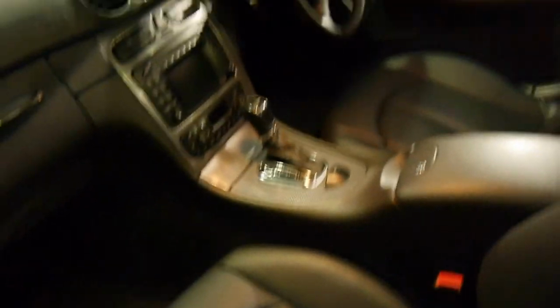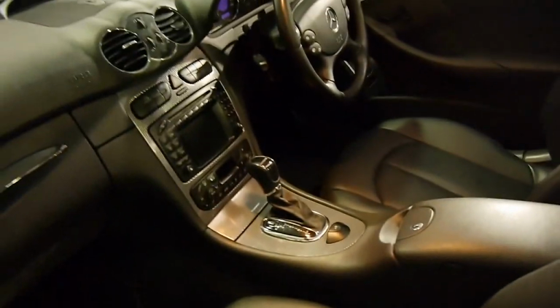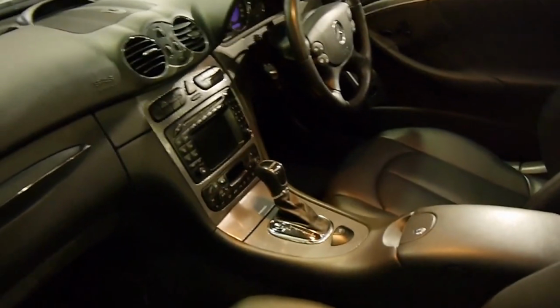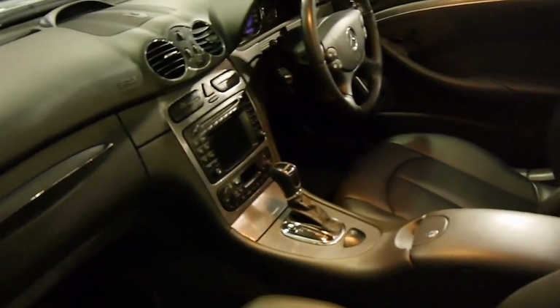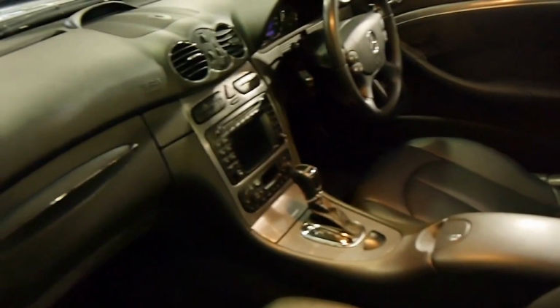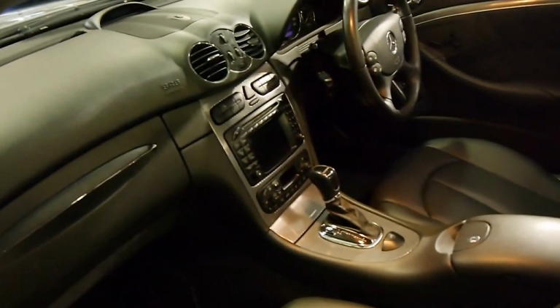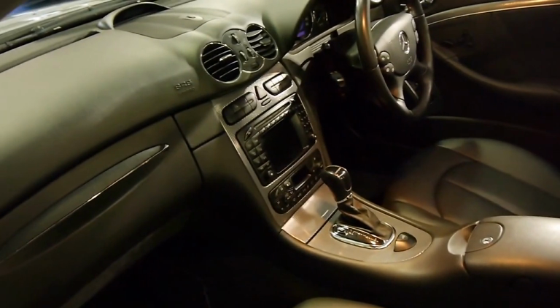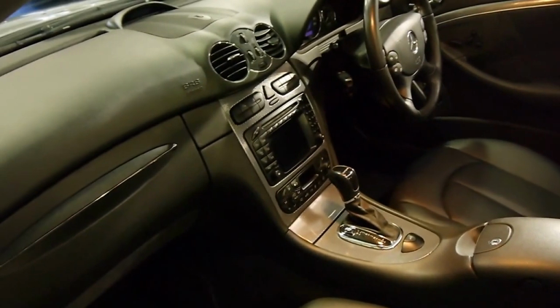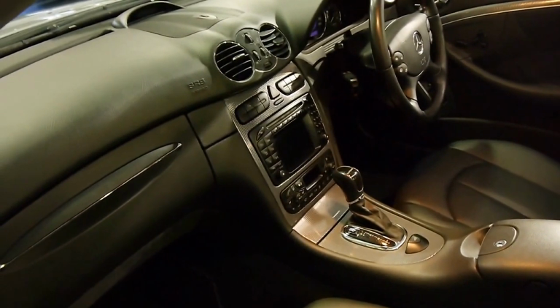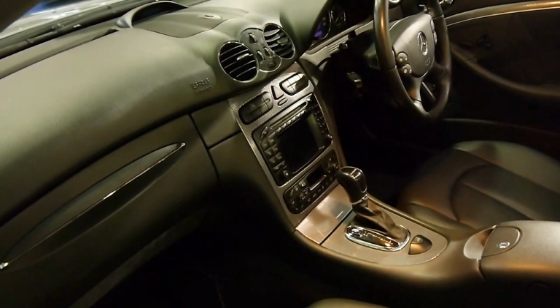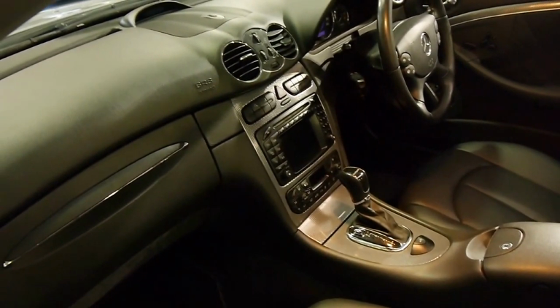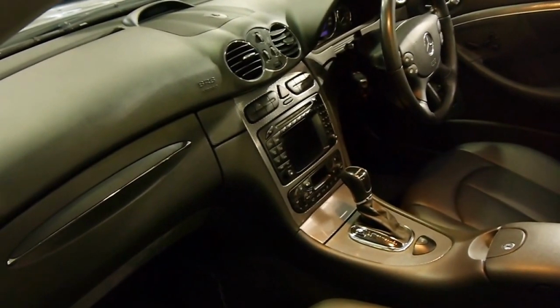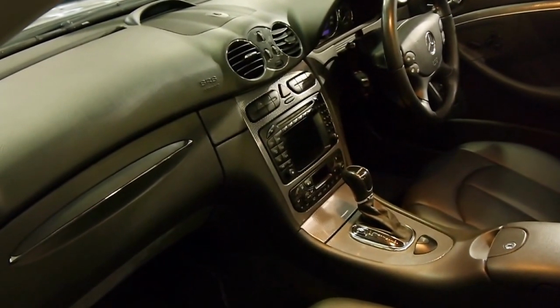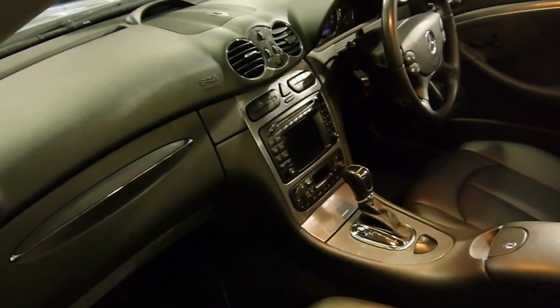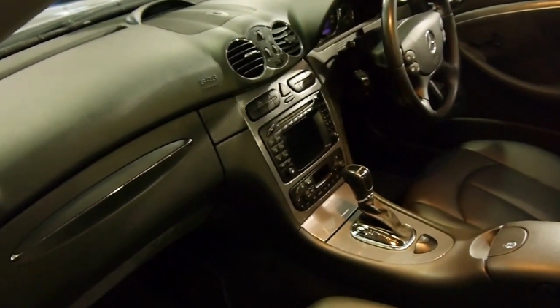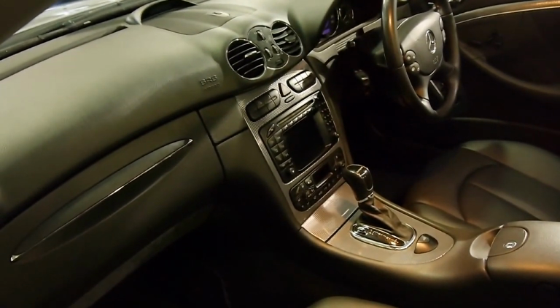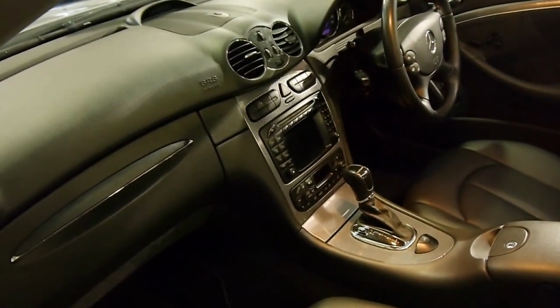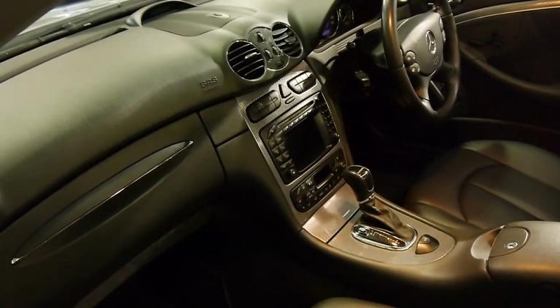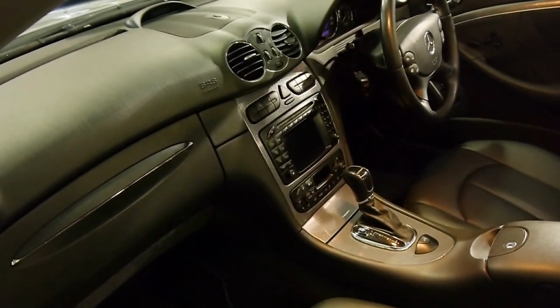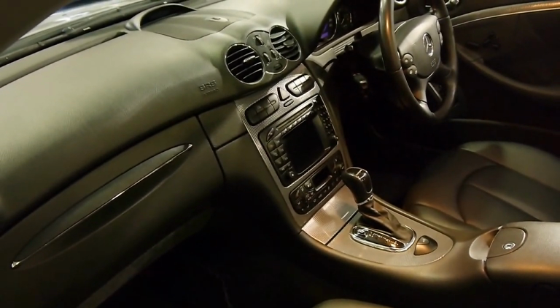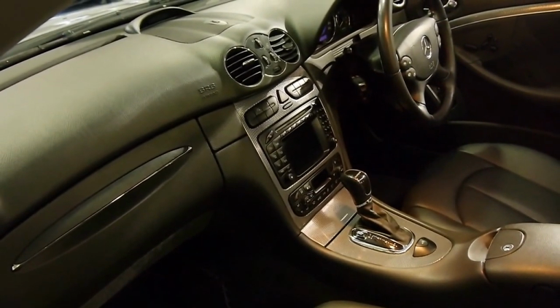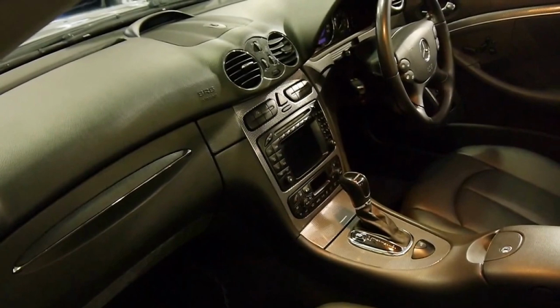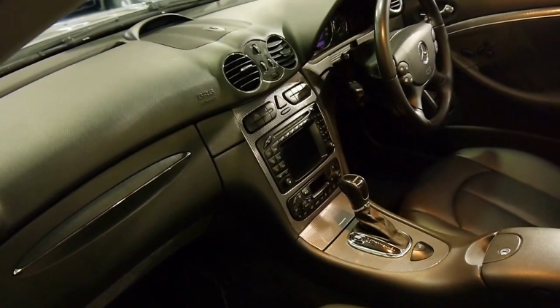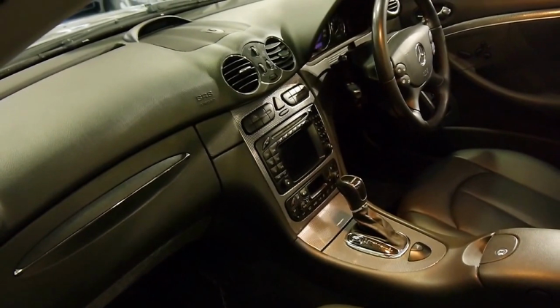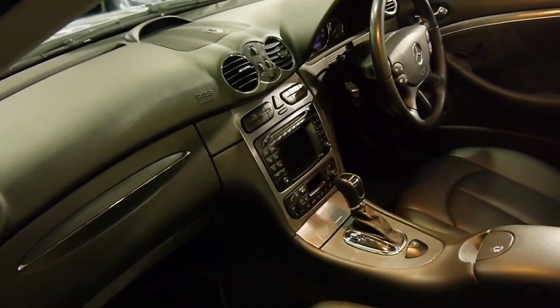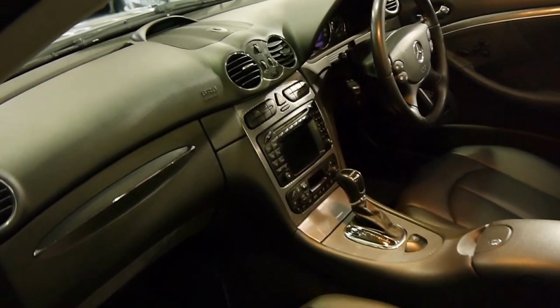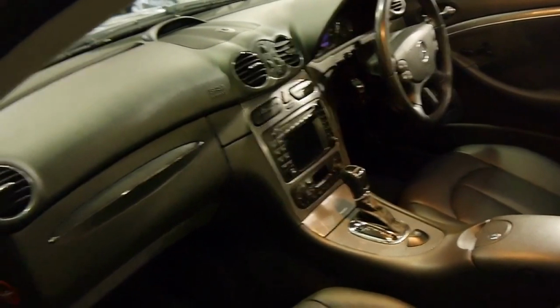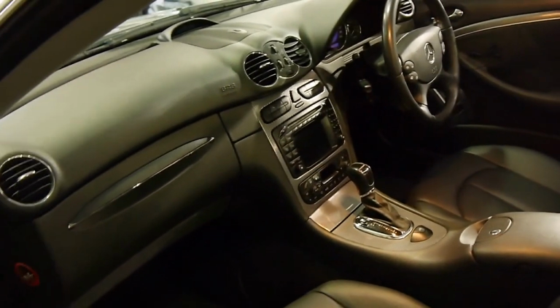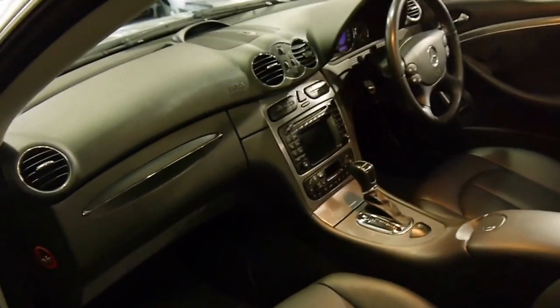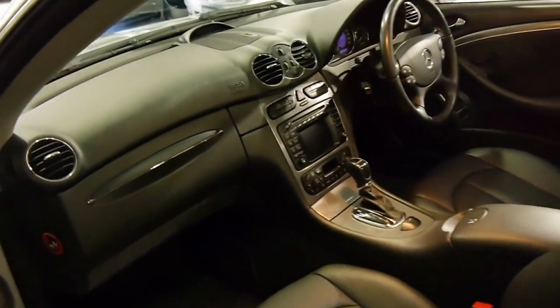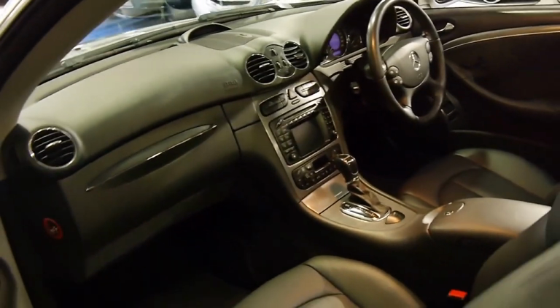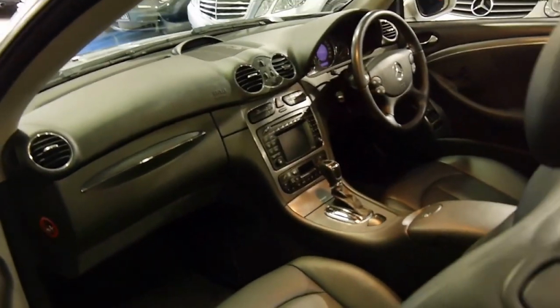It's got the Tiptronic gearbox with a comfort and sport mode. Comfort mode simply means it starts in second gear, and sport mode means it starts in first gear.